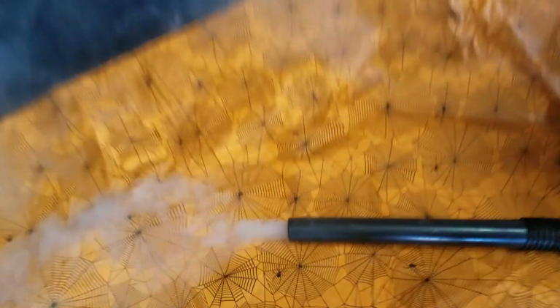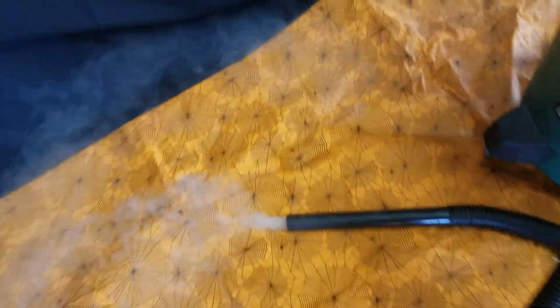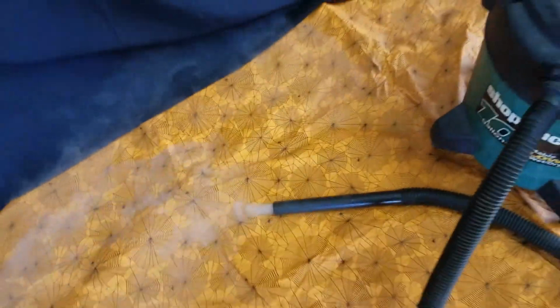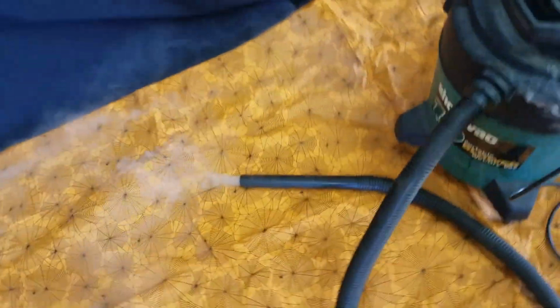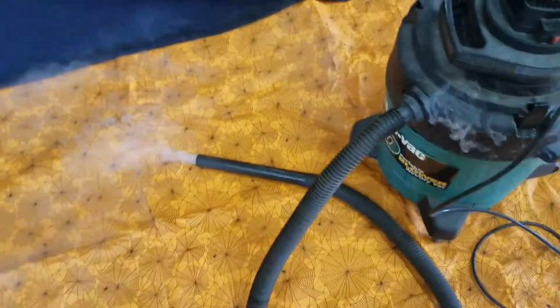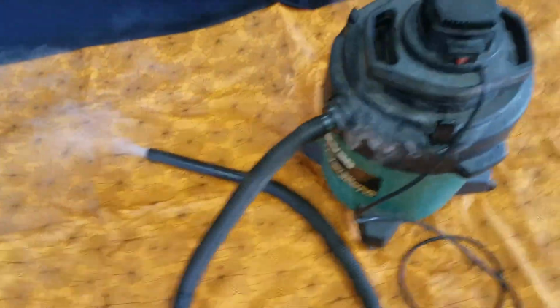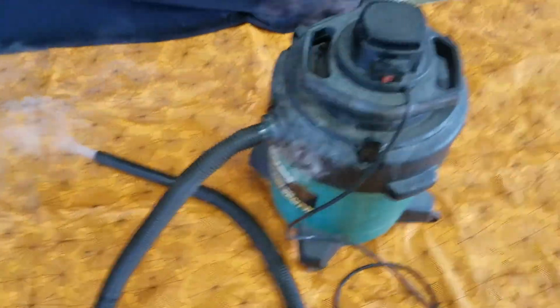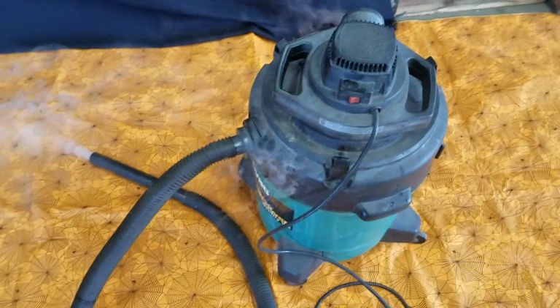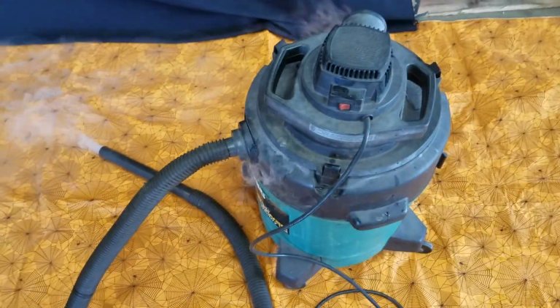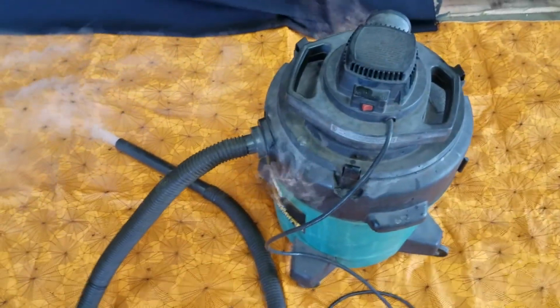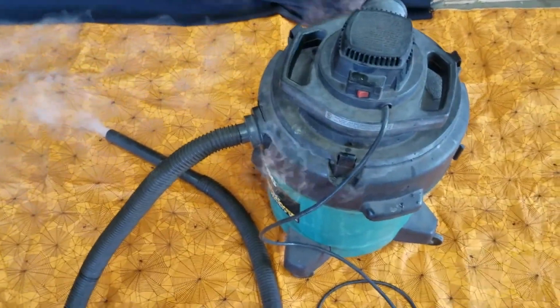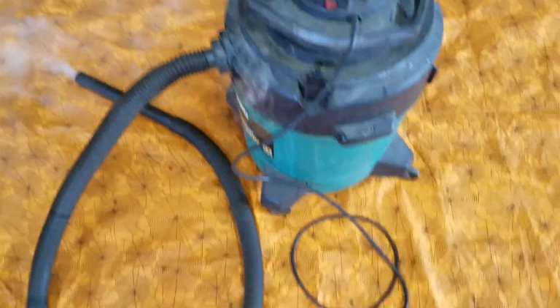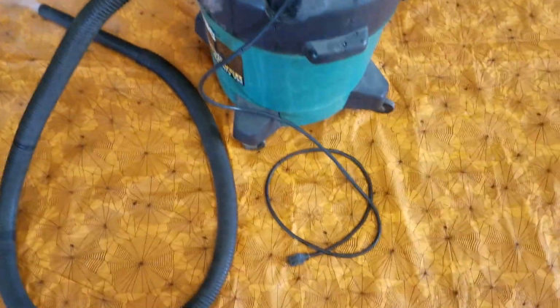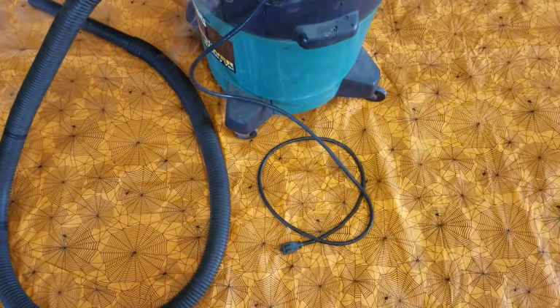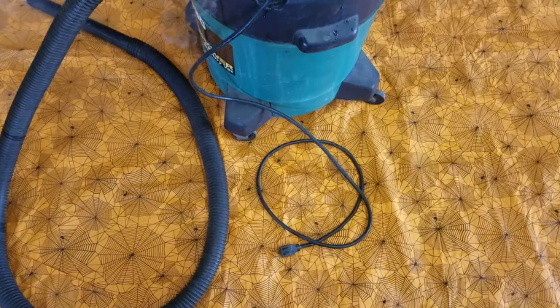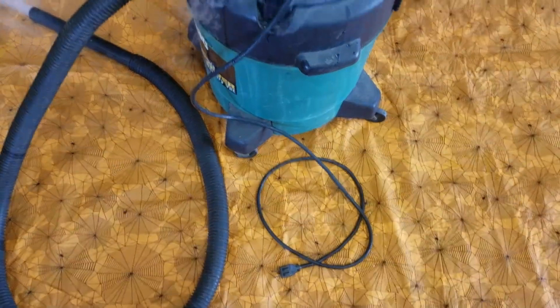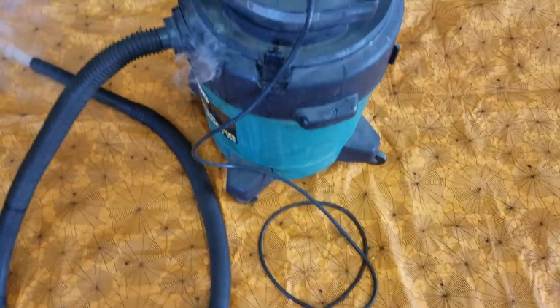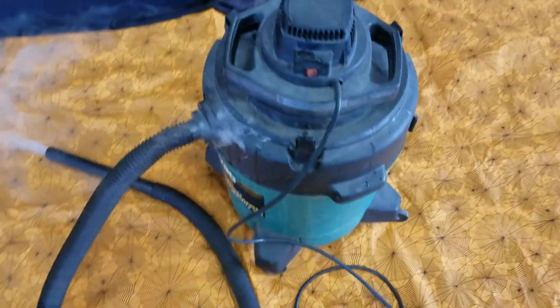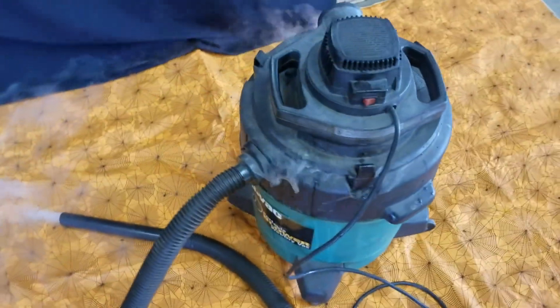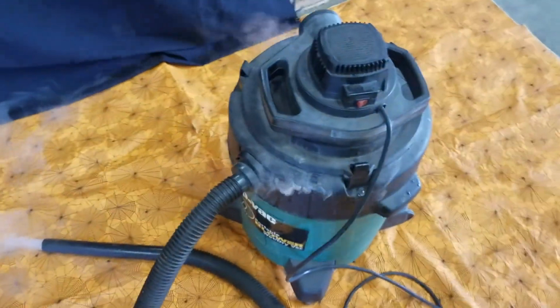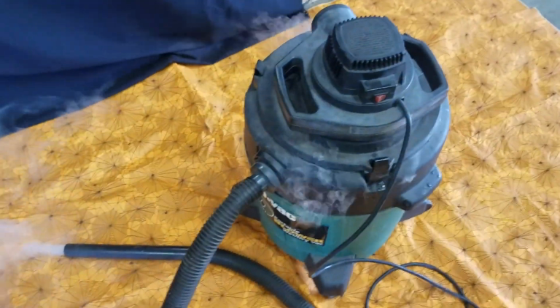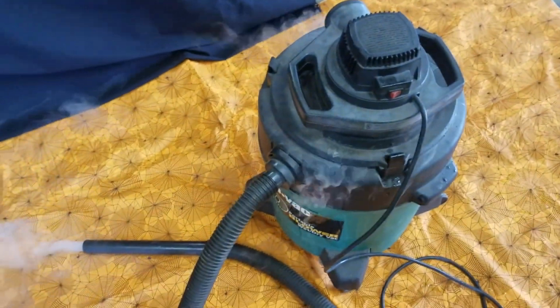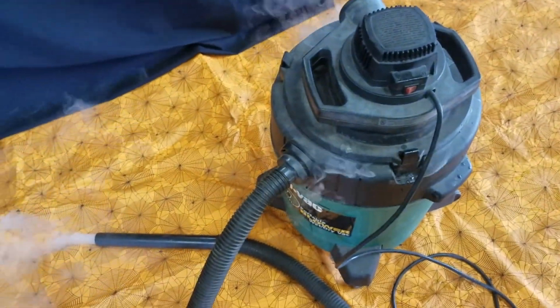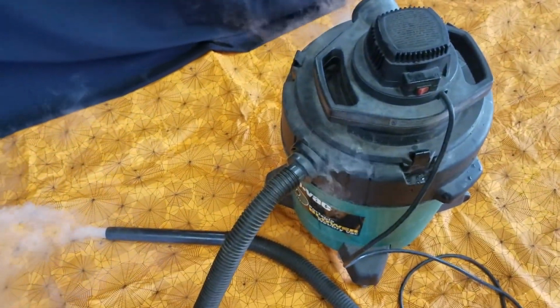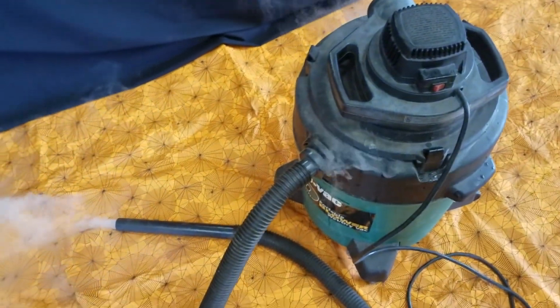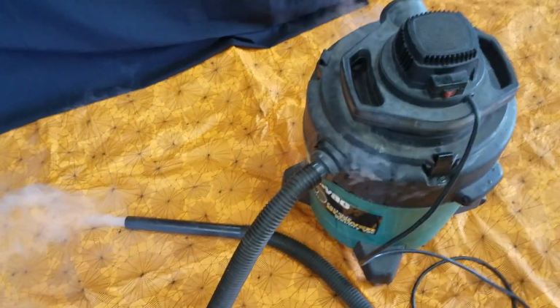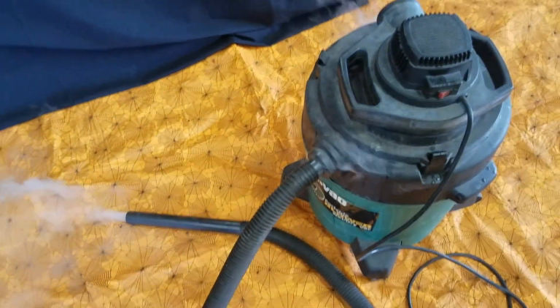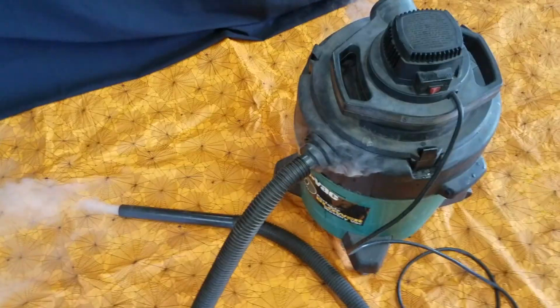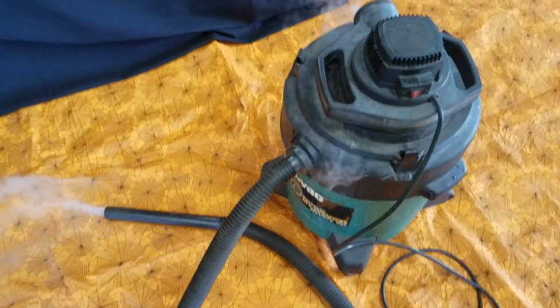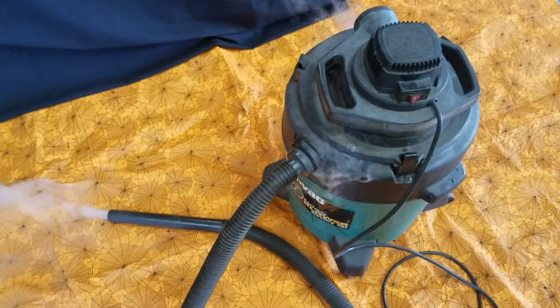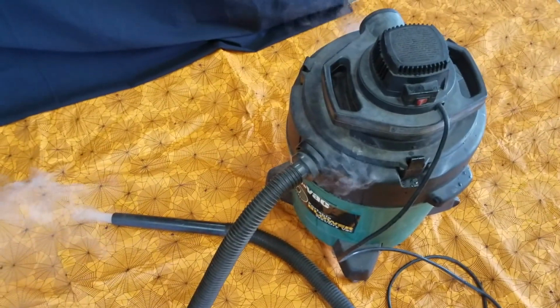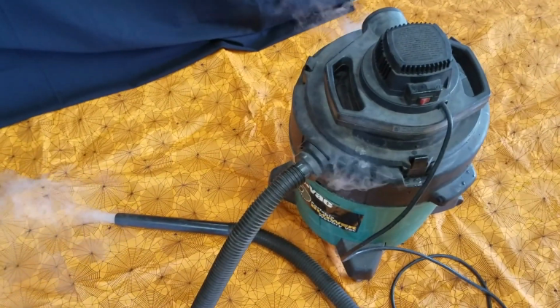All you need is a shop vac, some hot water, leave the shop vac unplugged. Swing on by Circus Ice Cream and get the dry ice and you're ready to go. Have a safe and happy Halloween!